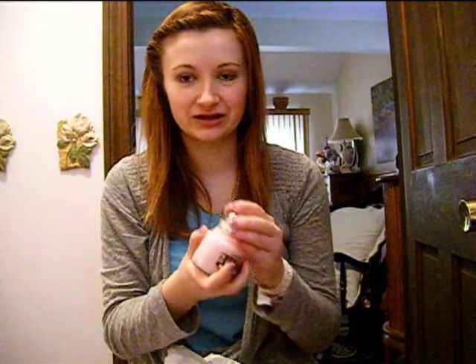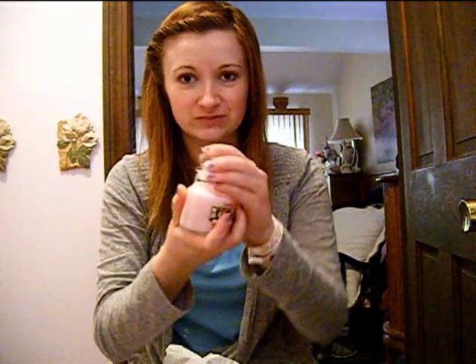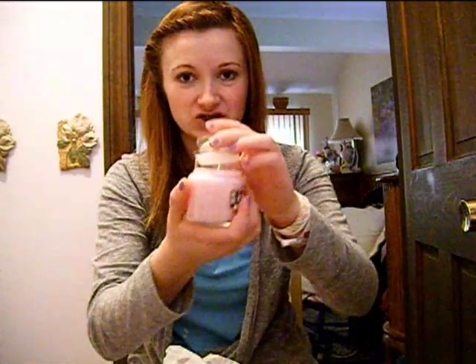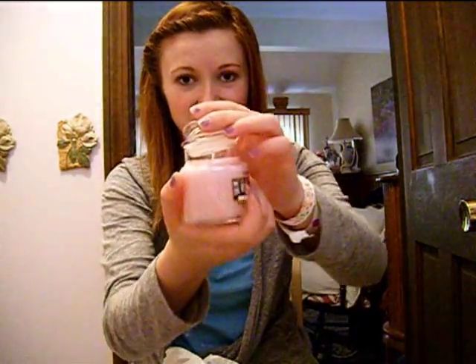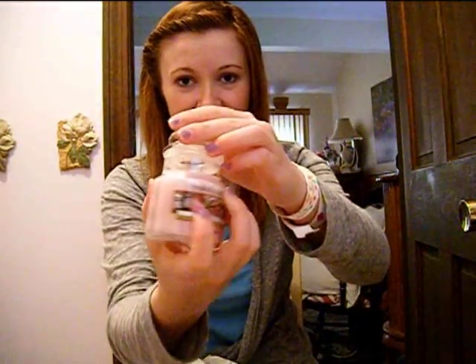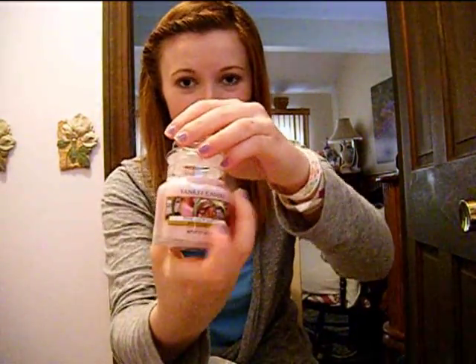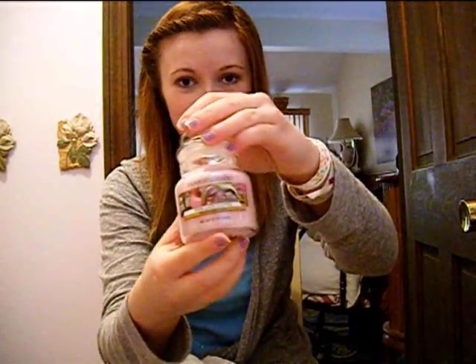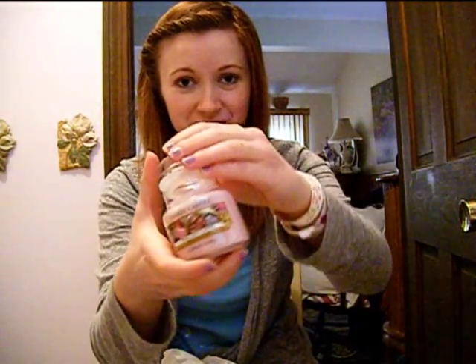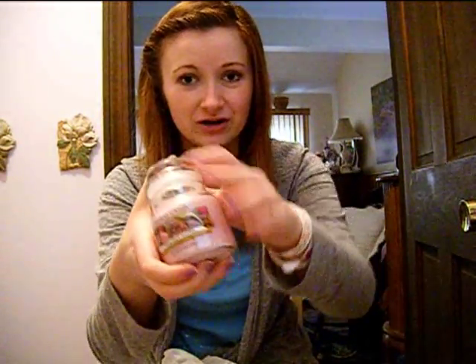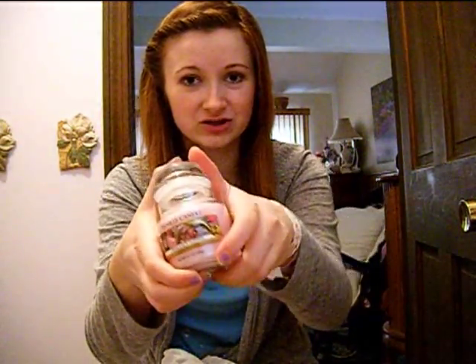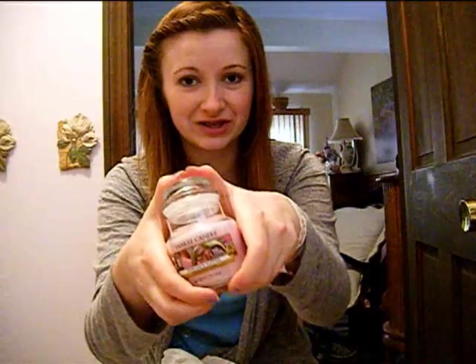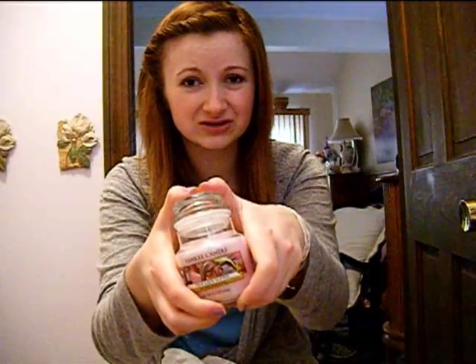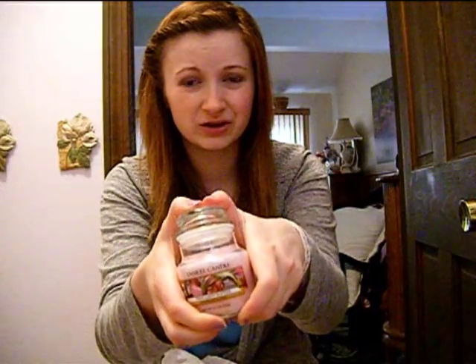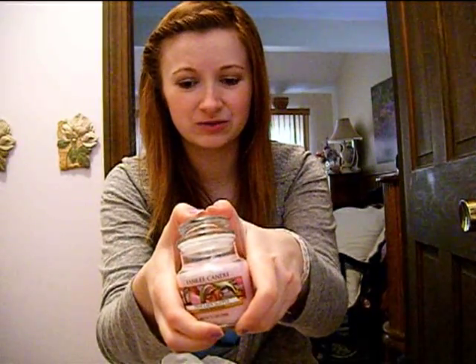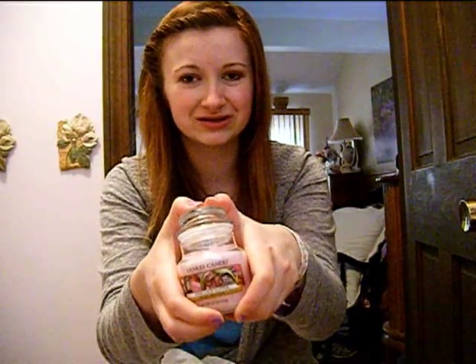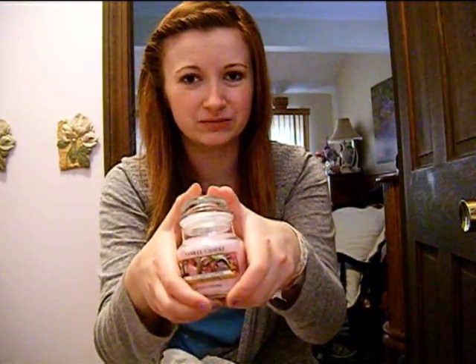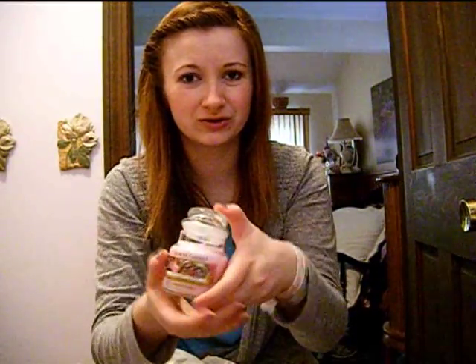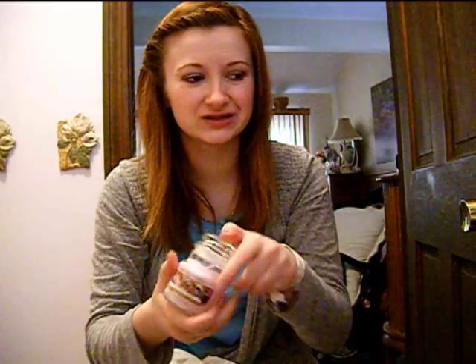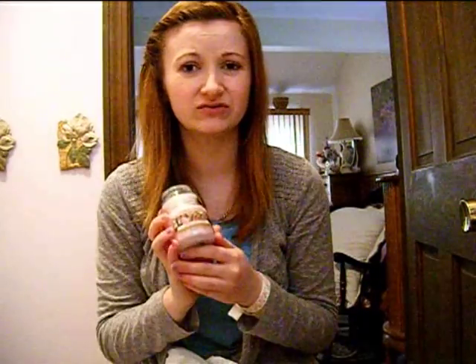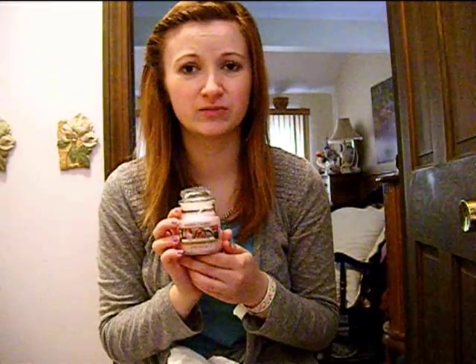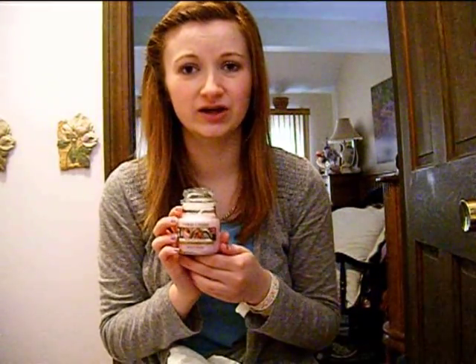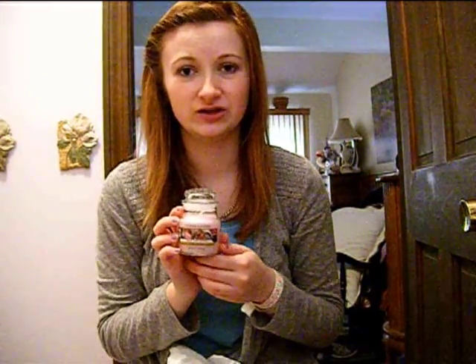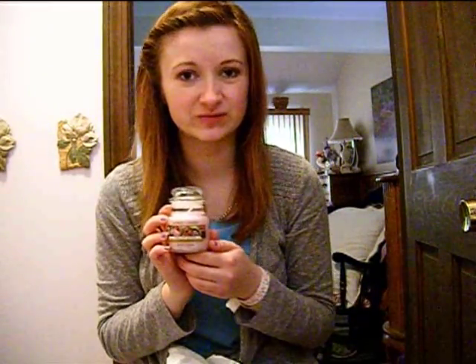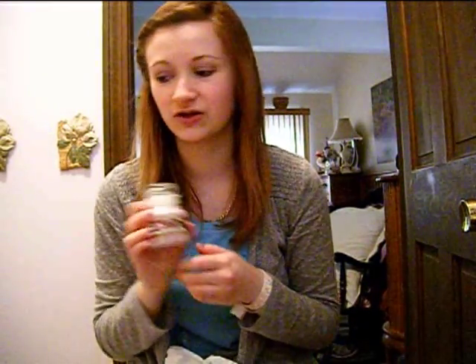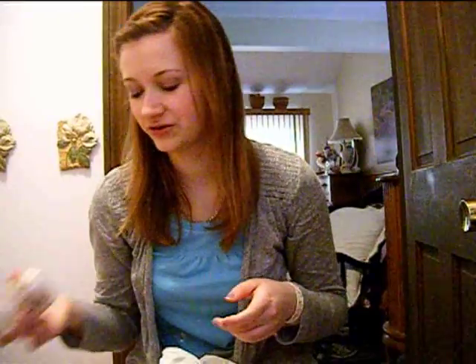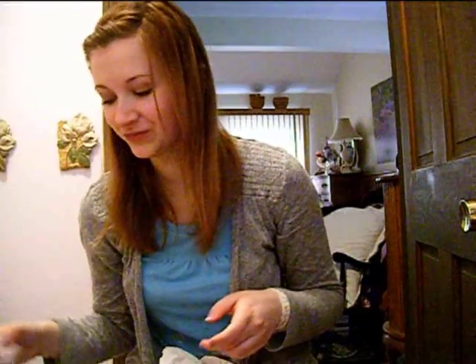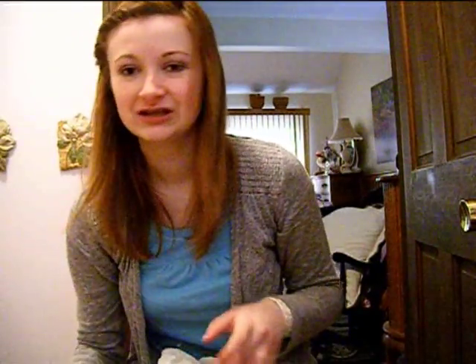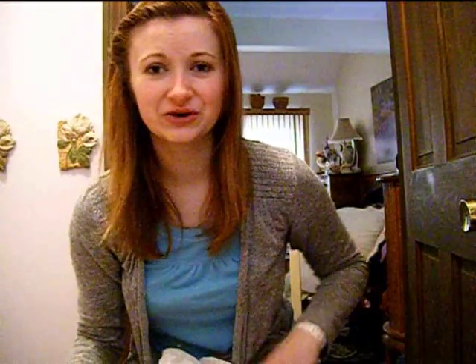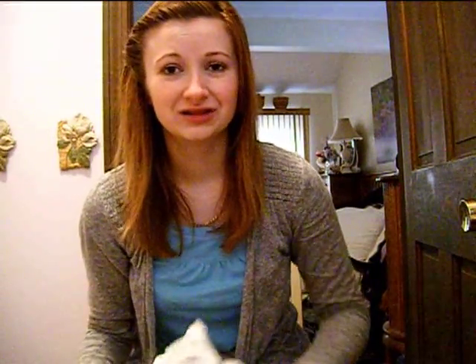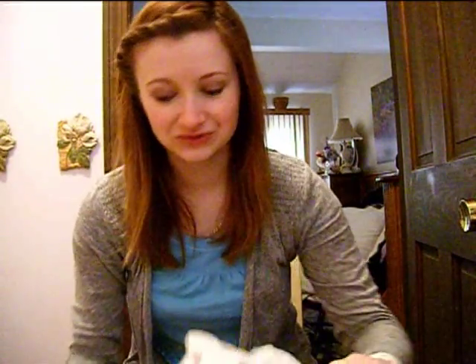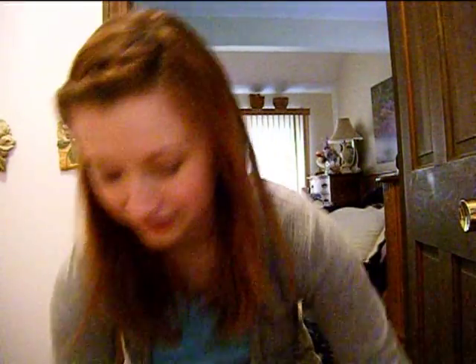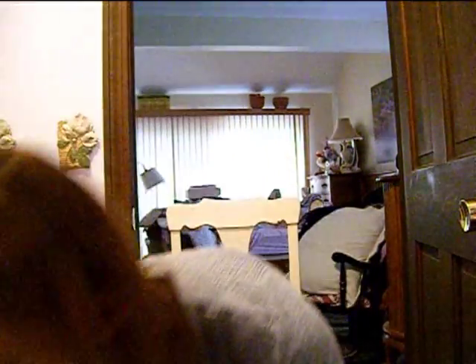I thought this mini jar was just so cute. I'm not allowed to burn candles, so I thought it'd be kind of pointless to get a bigger one. If you leave the top off, you can smell it all throughout your room. So that's one thing I got.